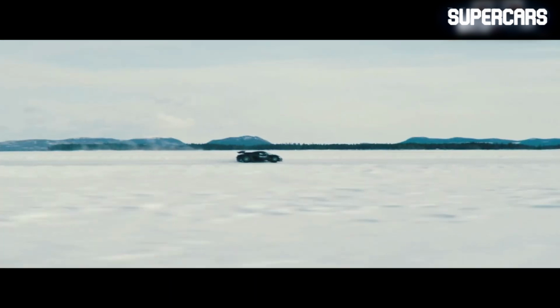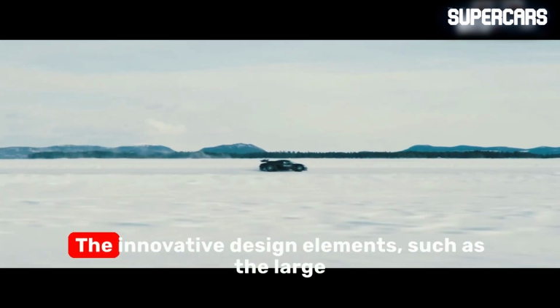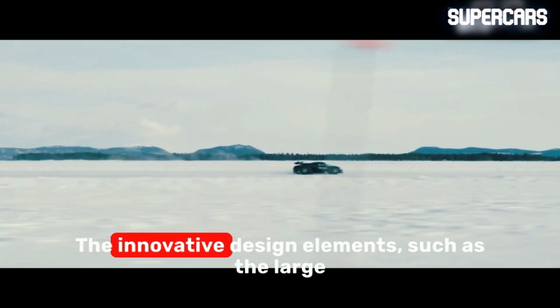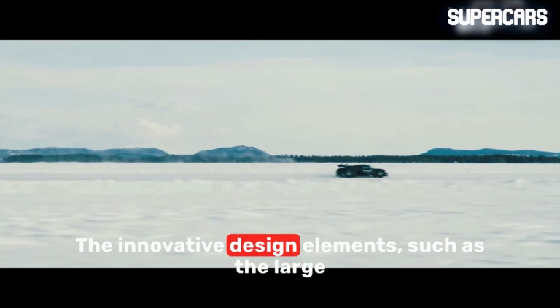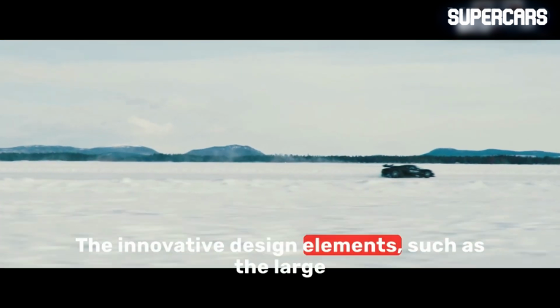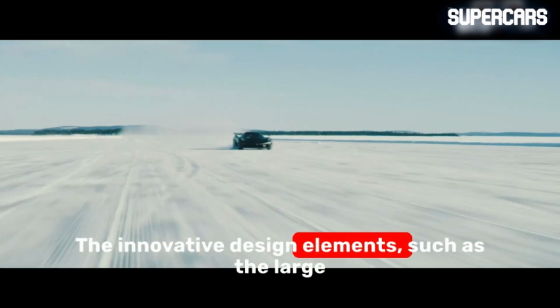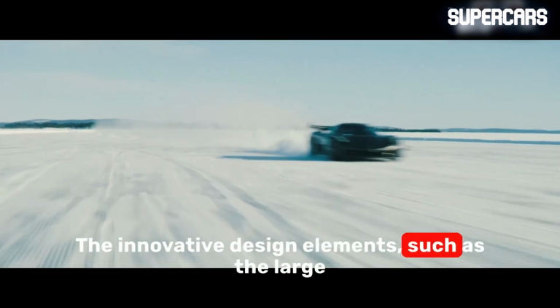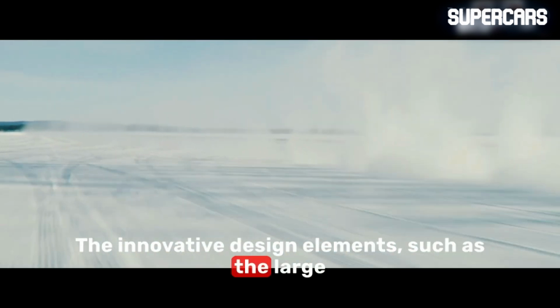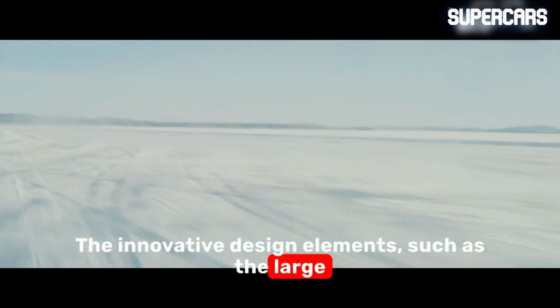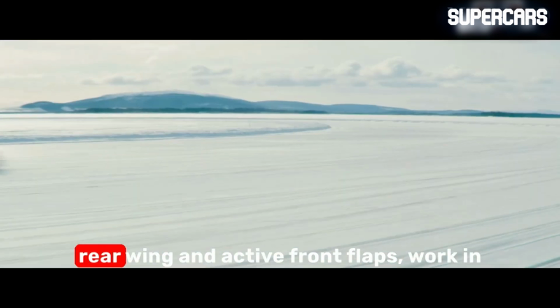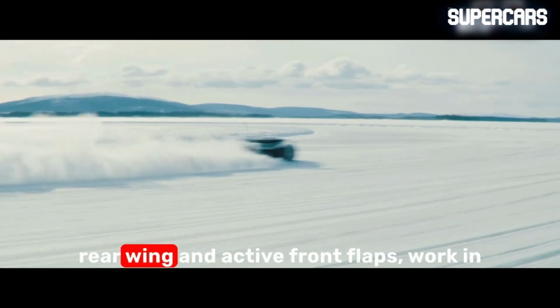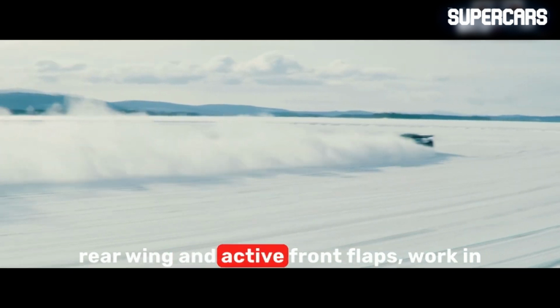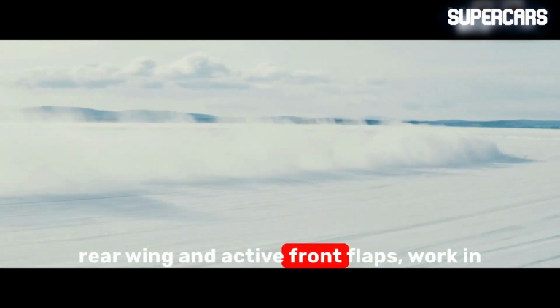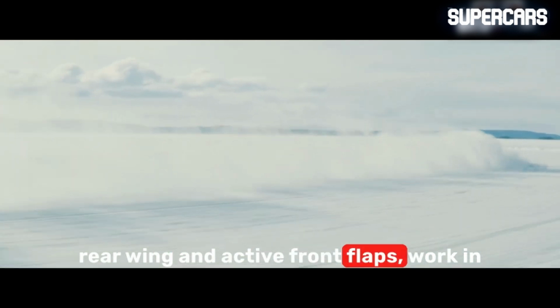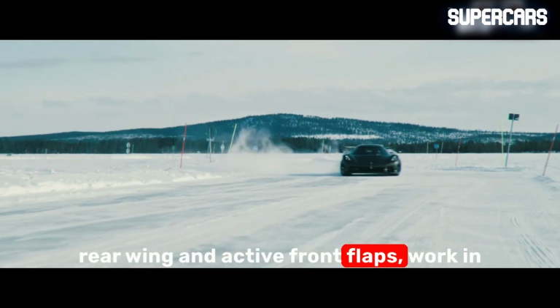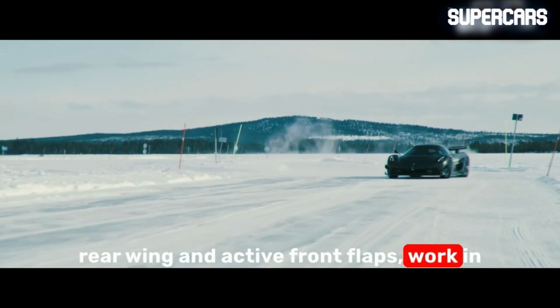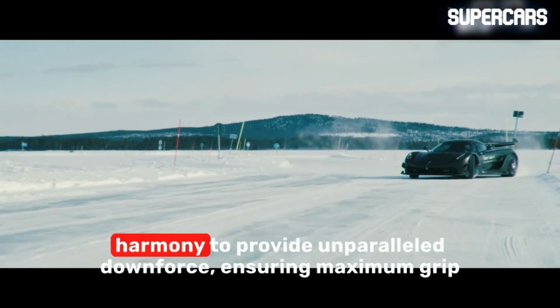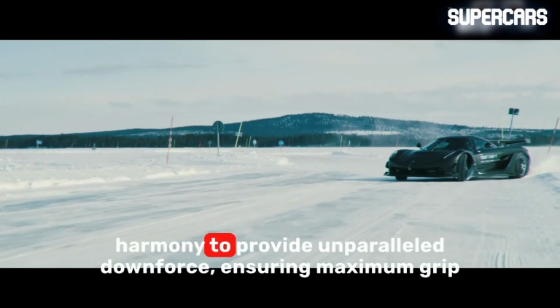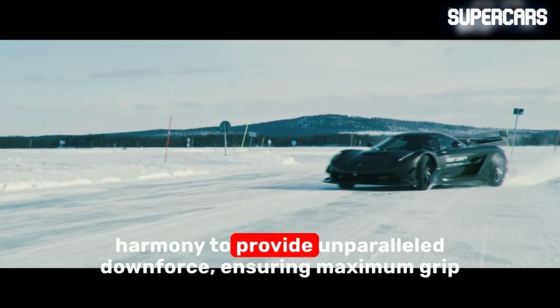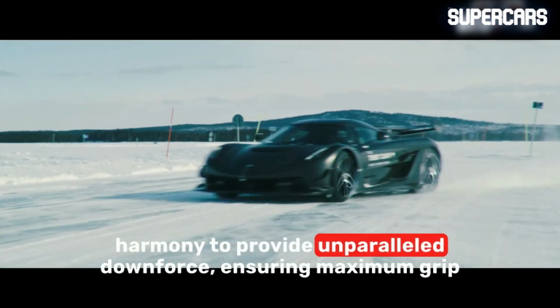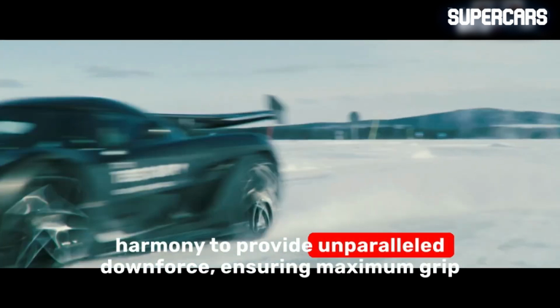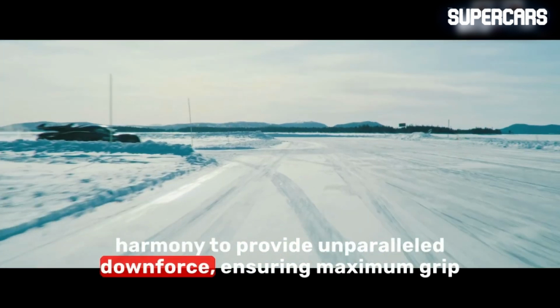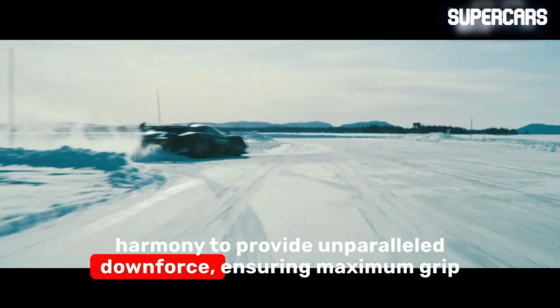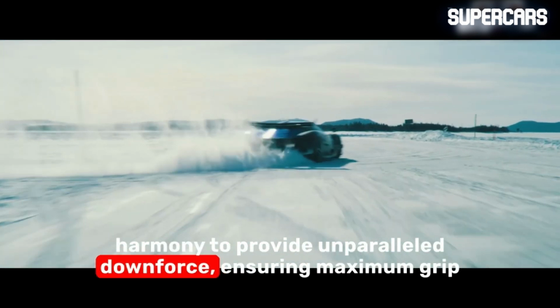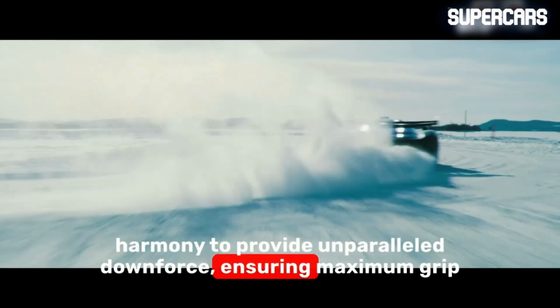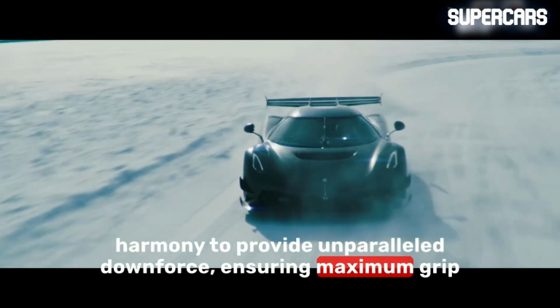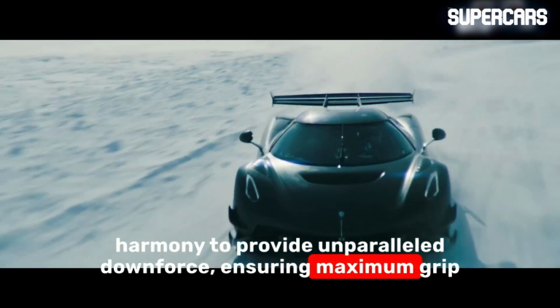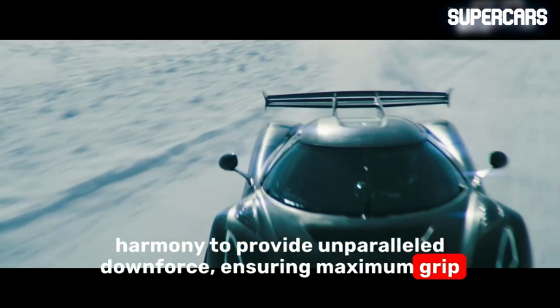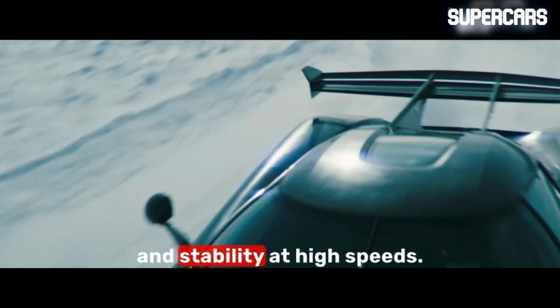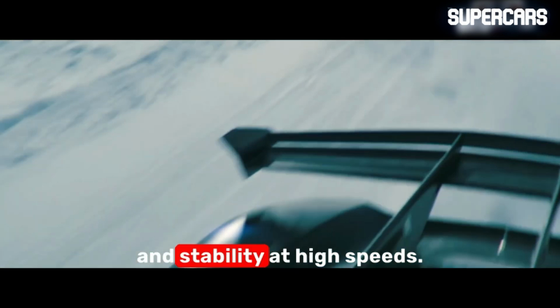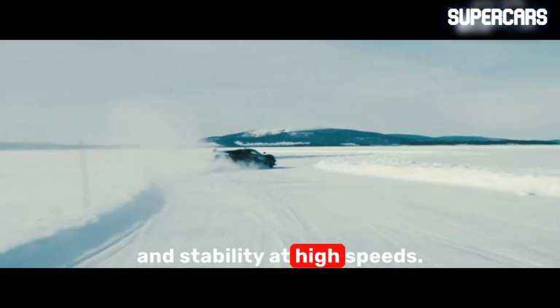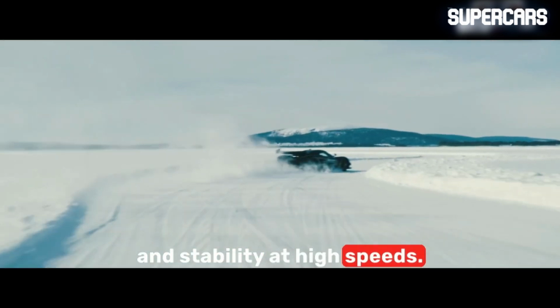The innovative design elements, such as the large rear wing and active front flaps, work in harmony to provide unparalleled downforce, ensuring maximum grip and stability at high speeds.